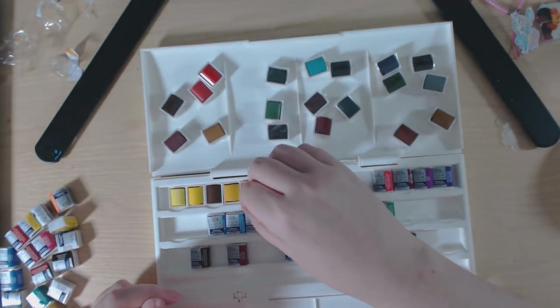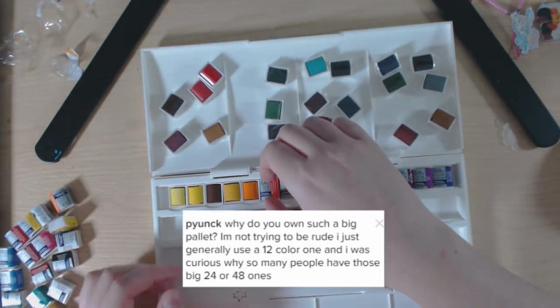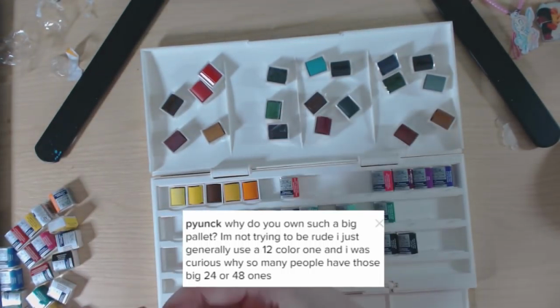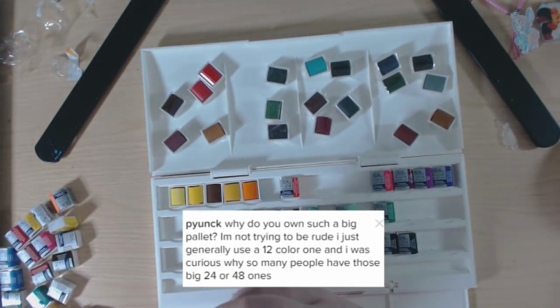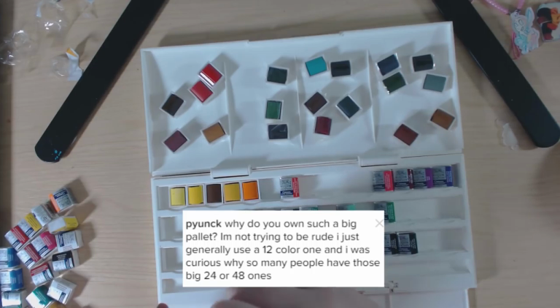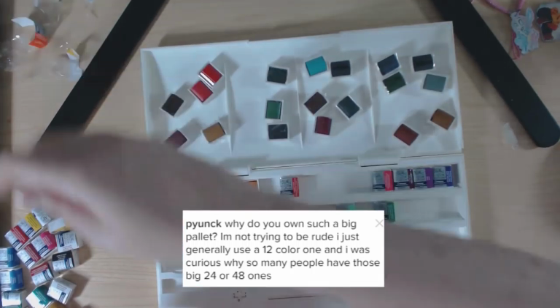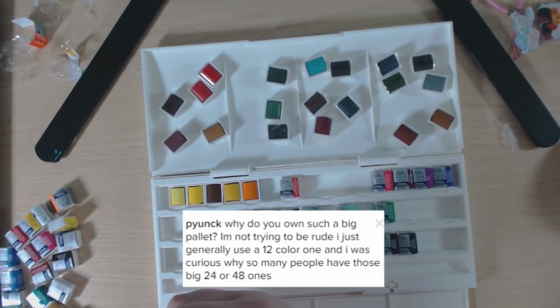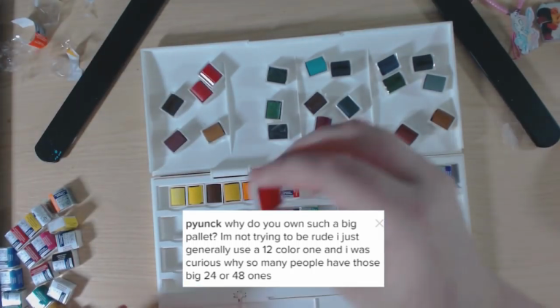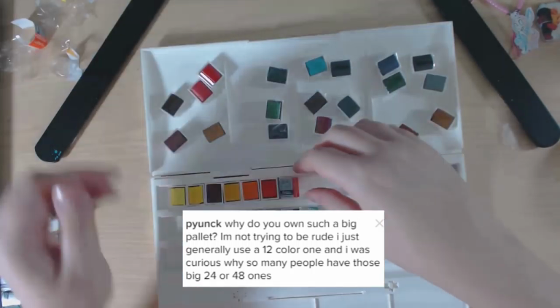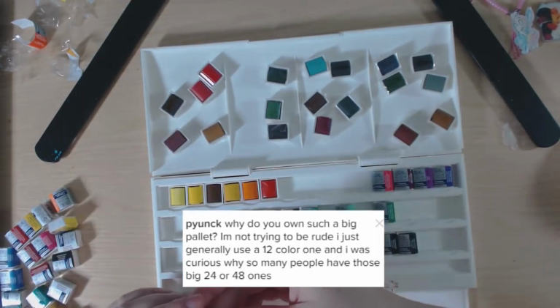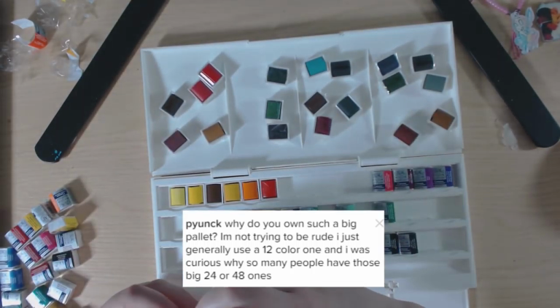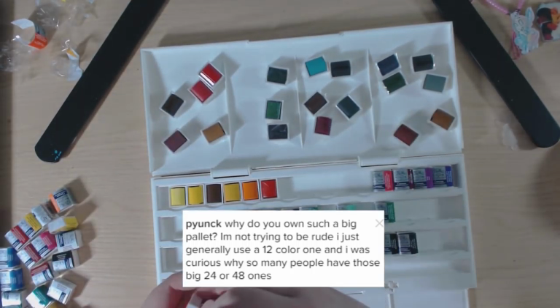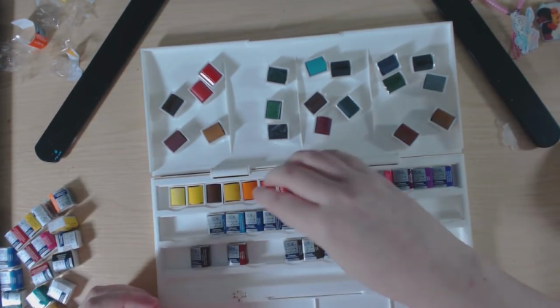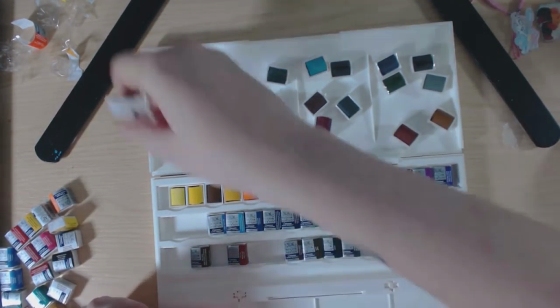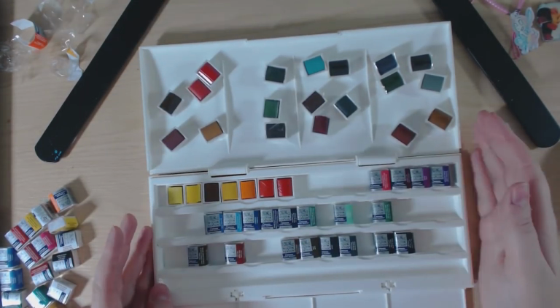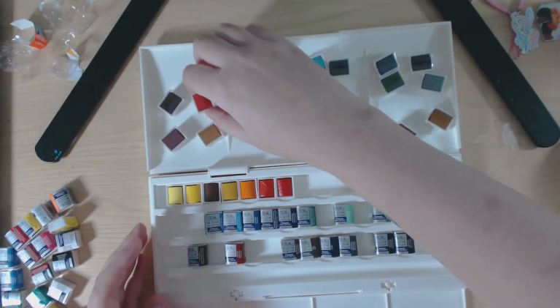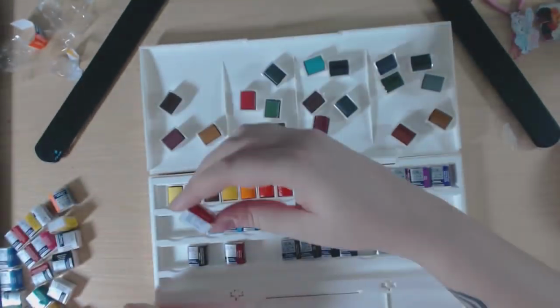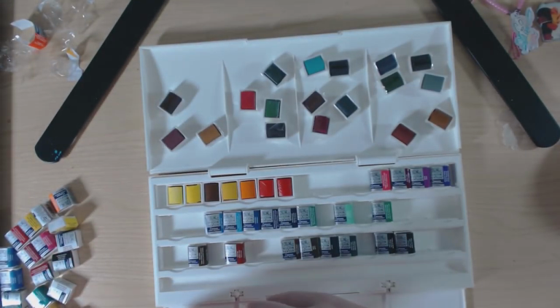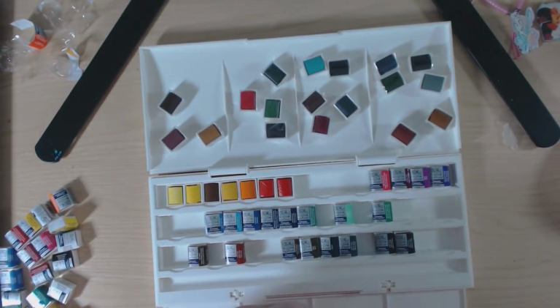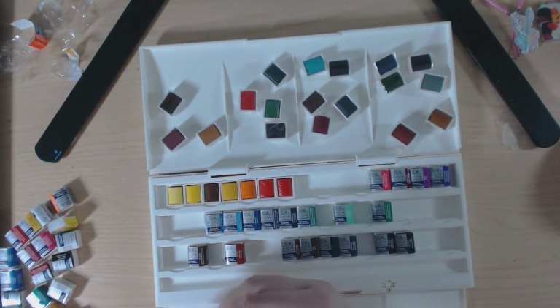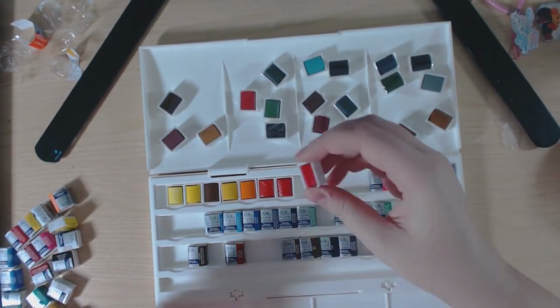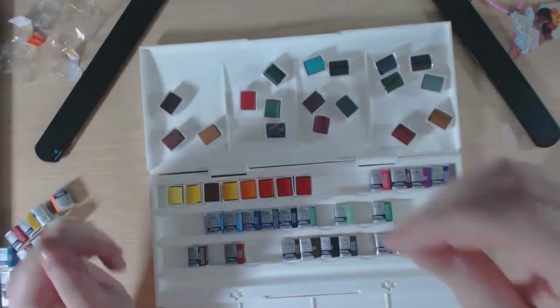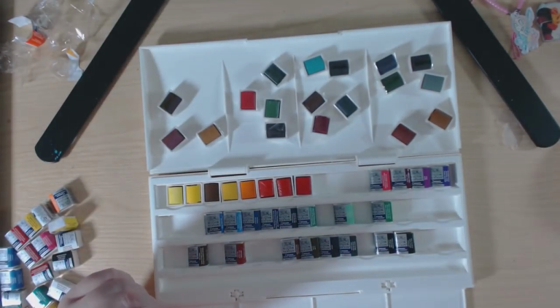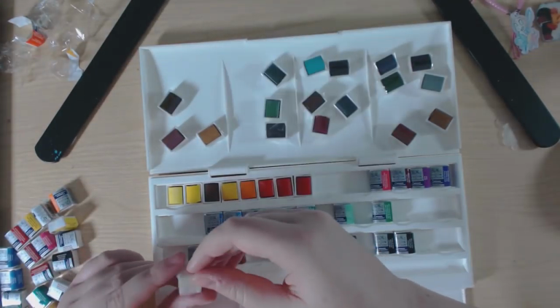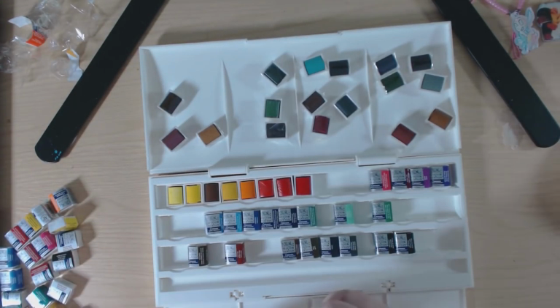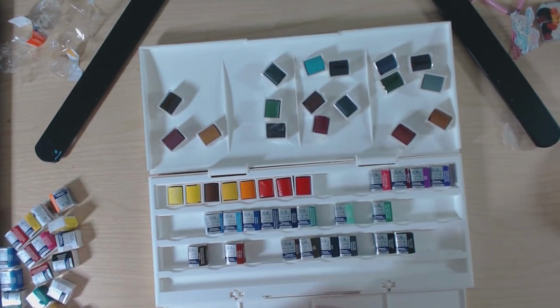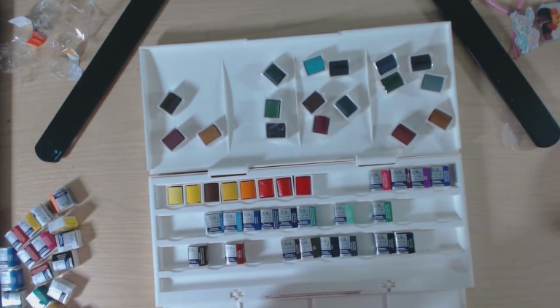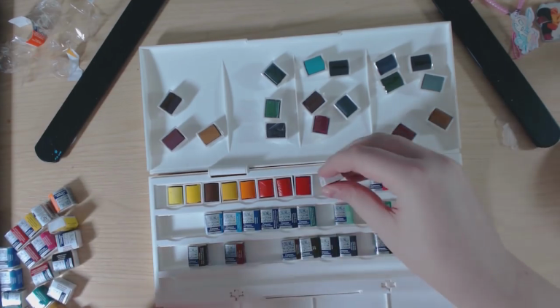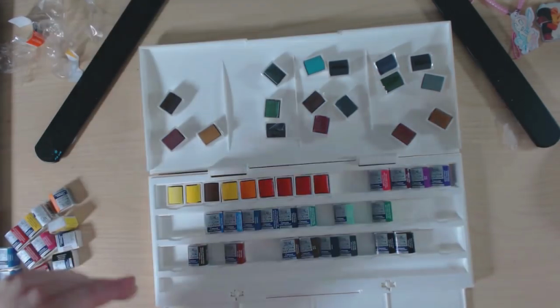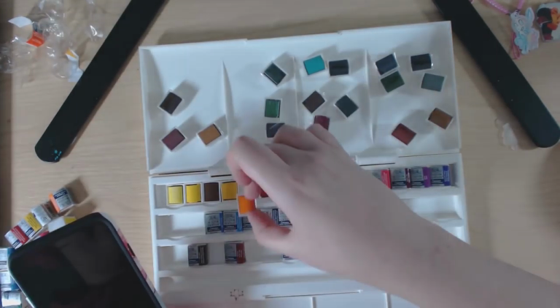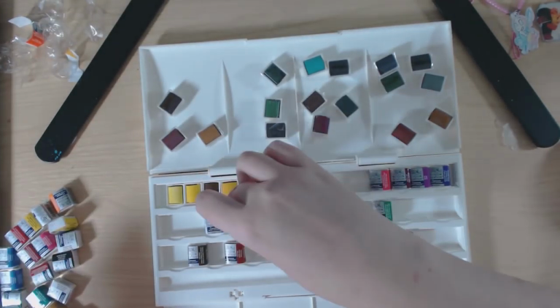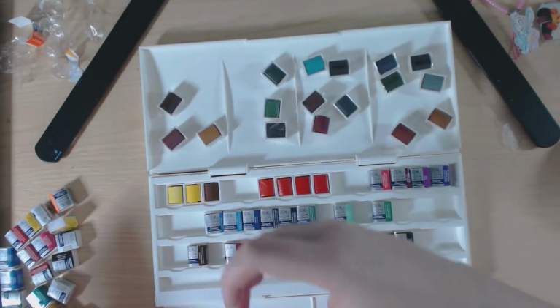Why do you own such a big palette? I bought this big palette when I worked in an art shop and there was no particular reason — it was on offer, super cheap, I got a staff discount, and I thought why not. I just stuck to it and I don't regret it.